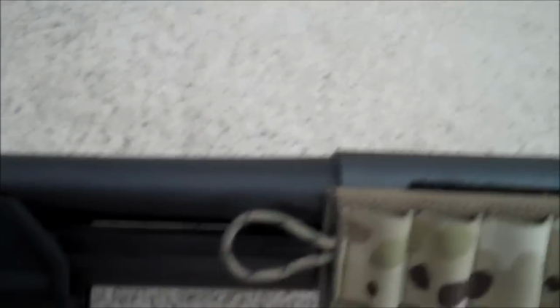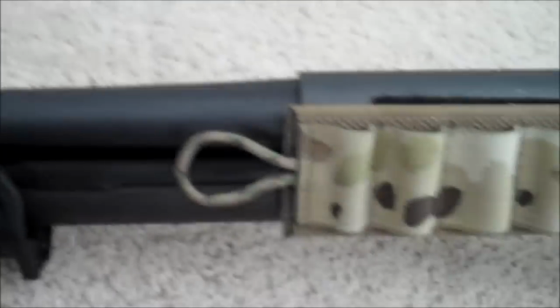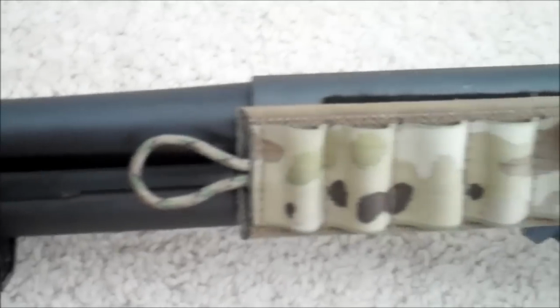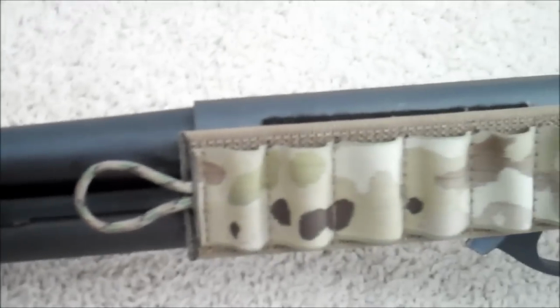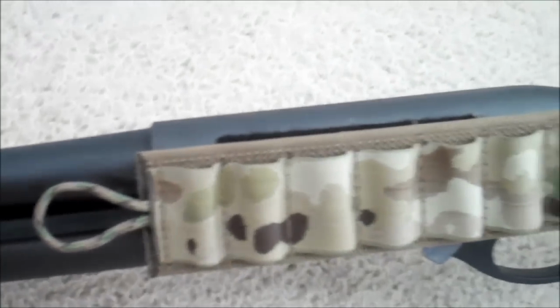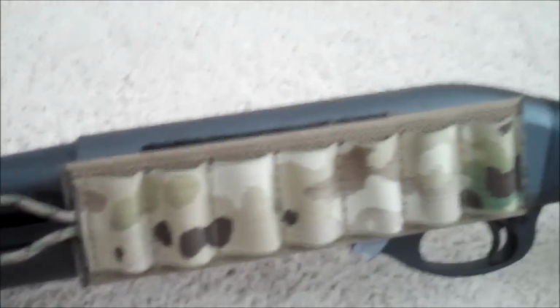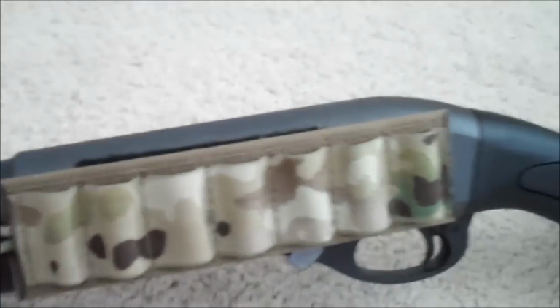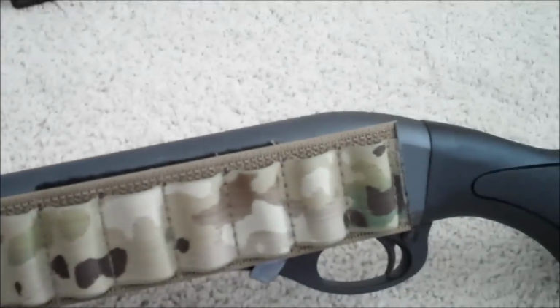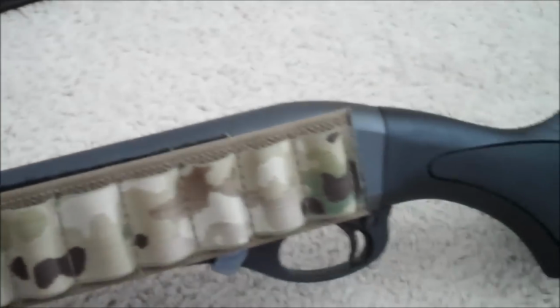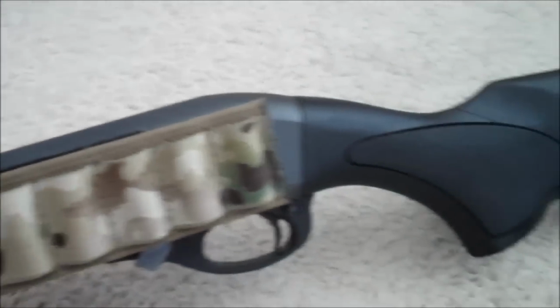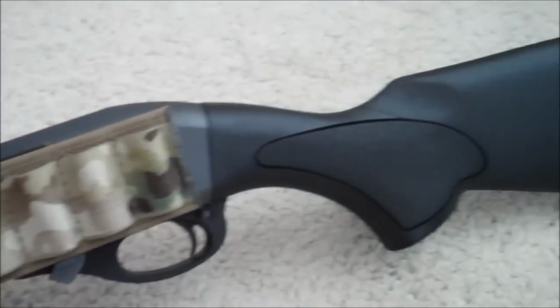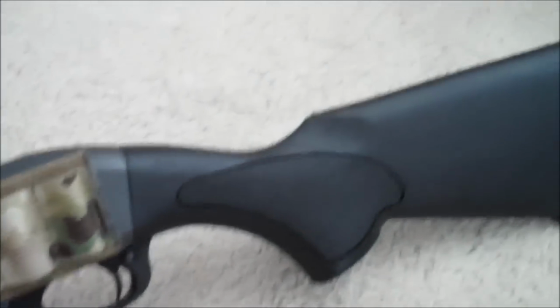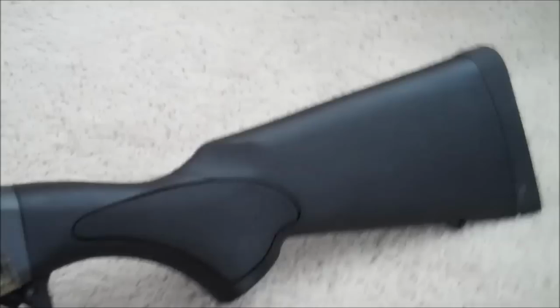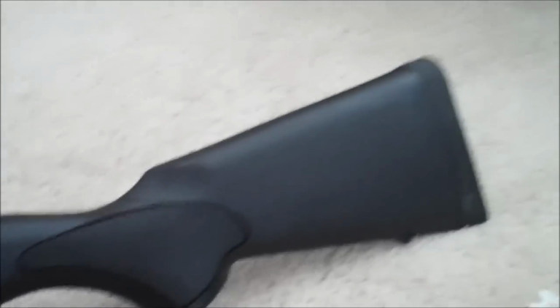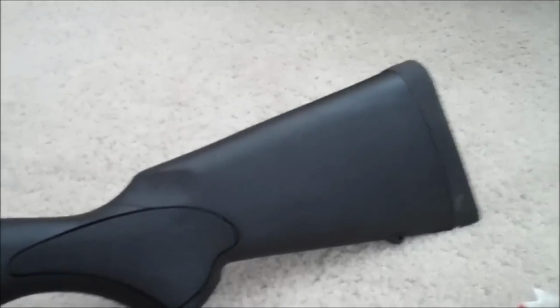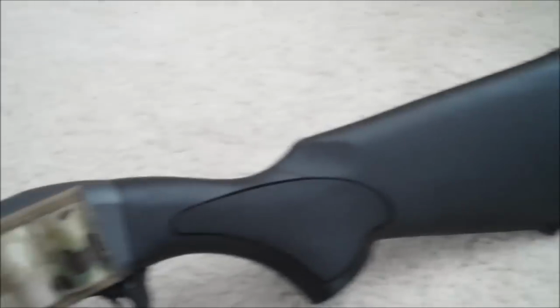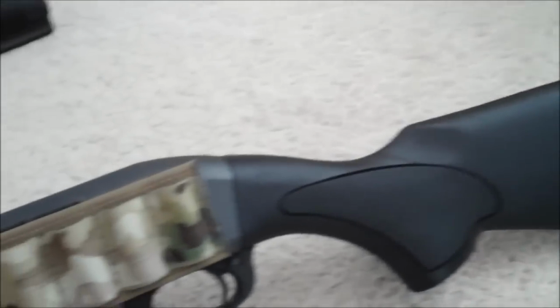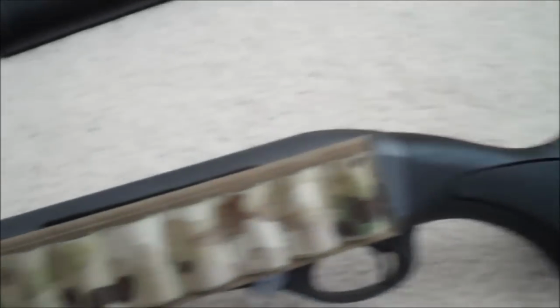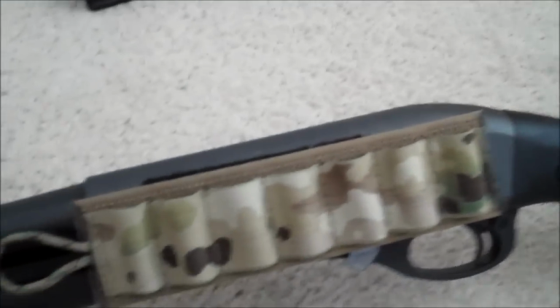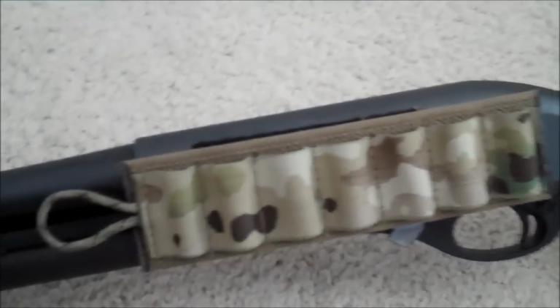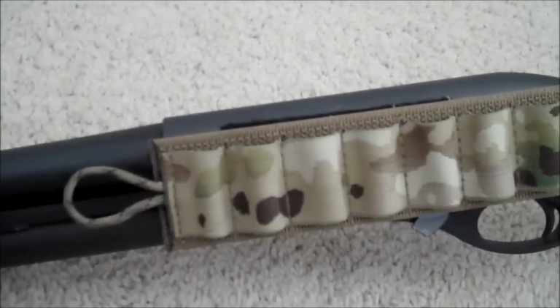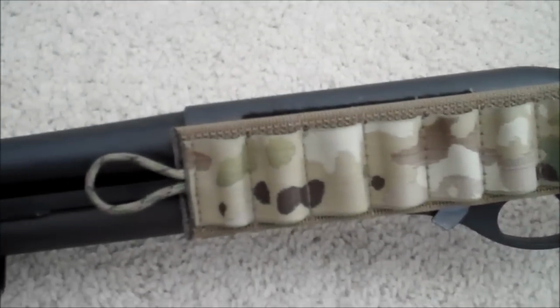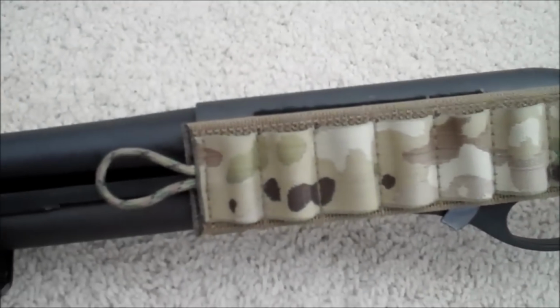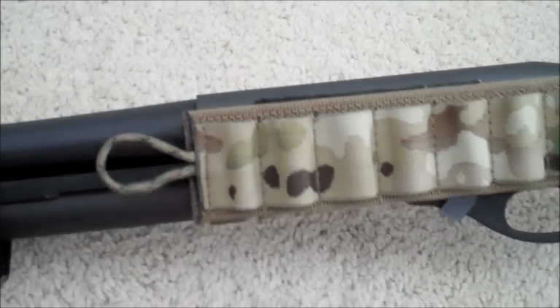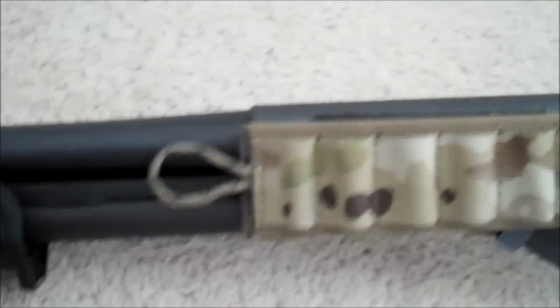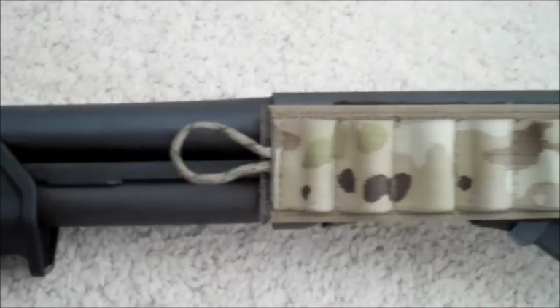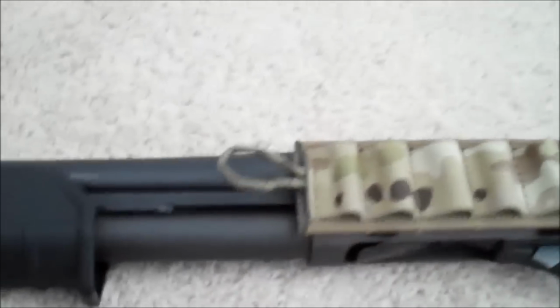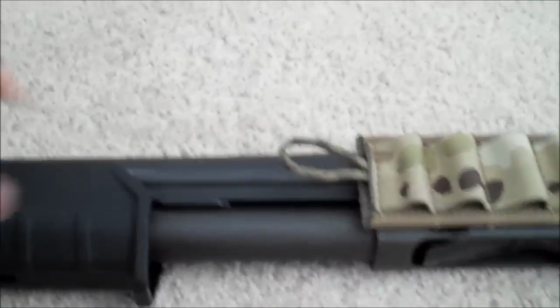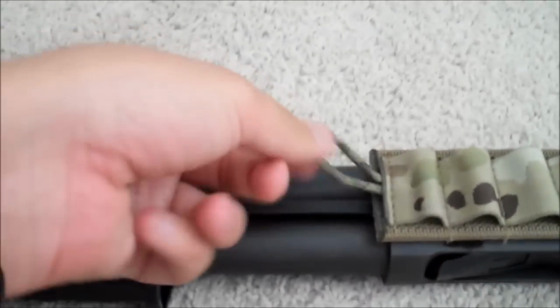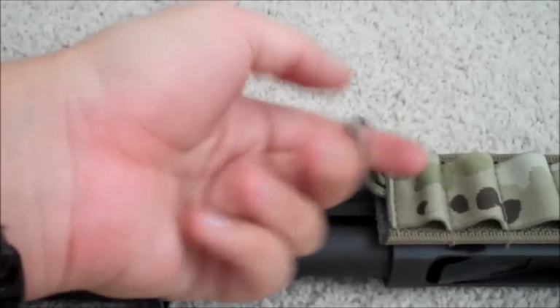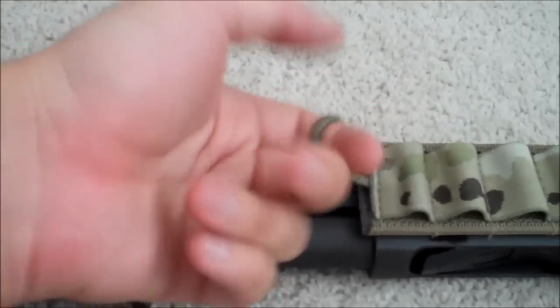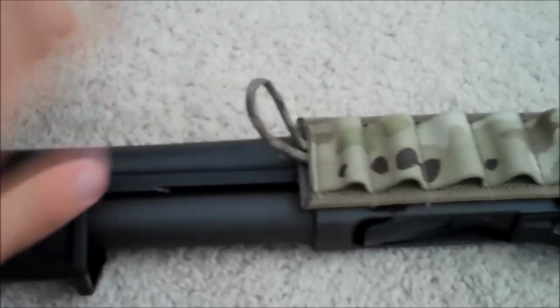It does look really good quality, like it feels top quality. It's not like airsoft quality or anything - it's just very, very nice. Ripstop nylon, and it's got this really positive loop right here.